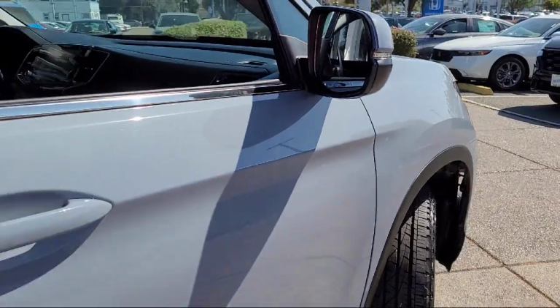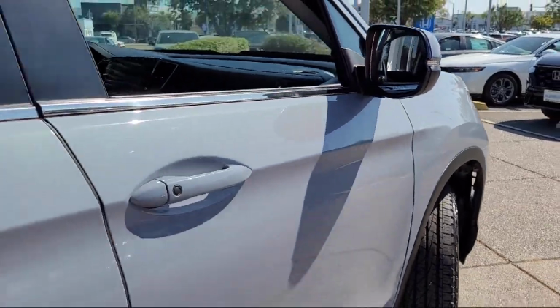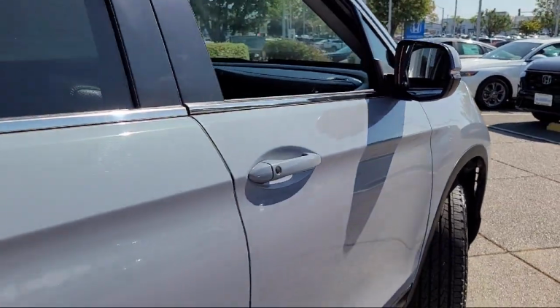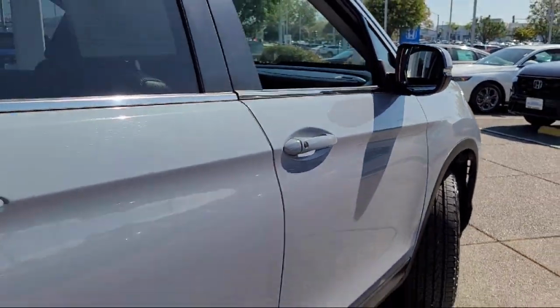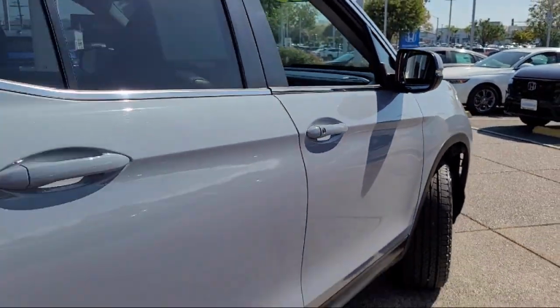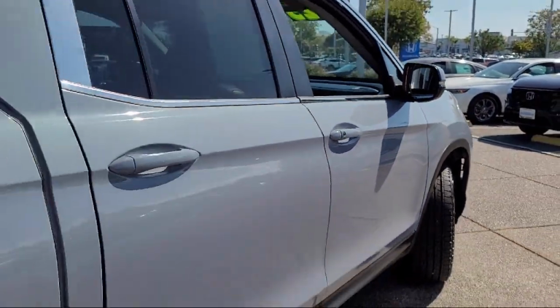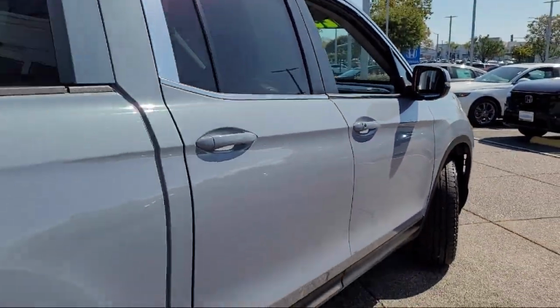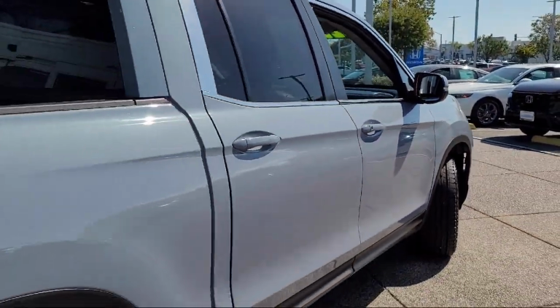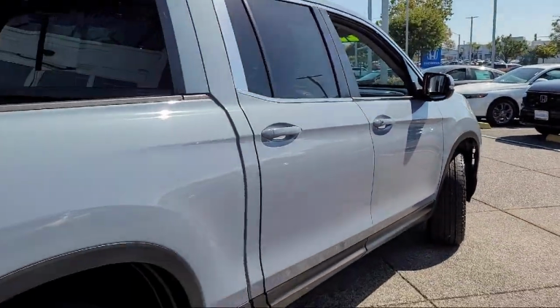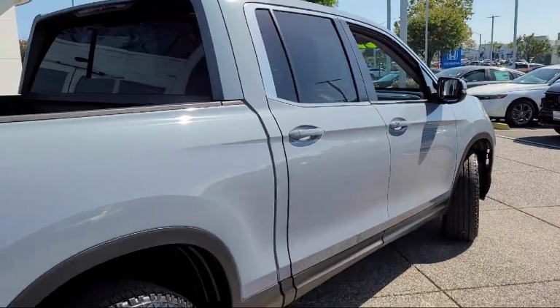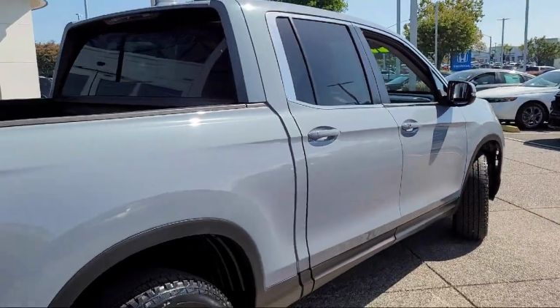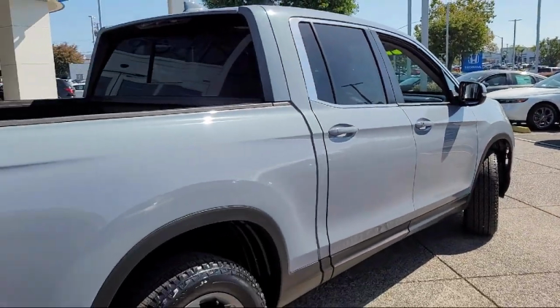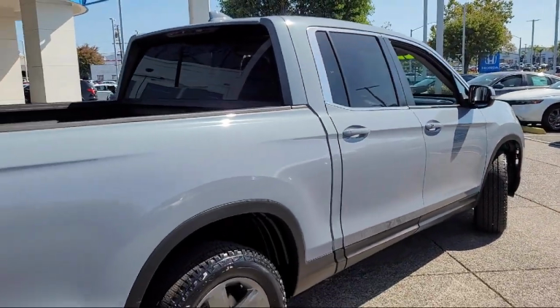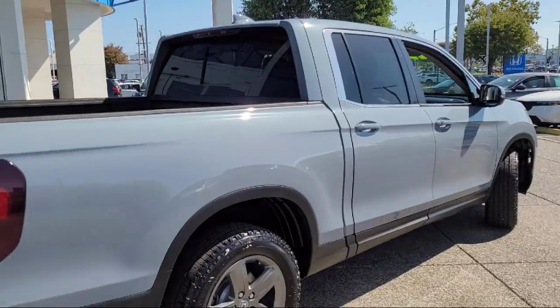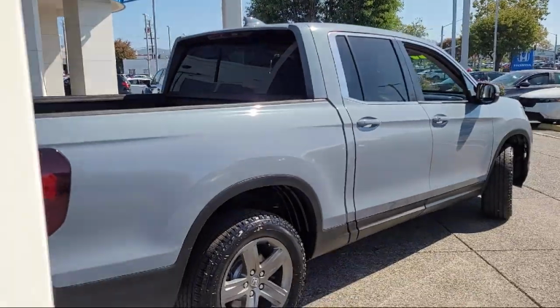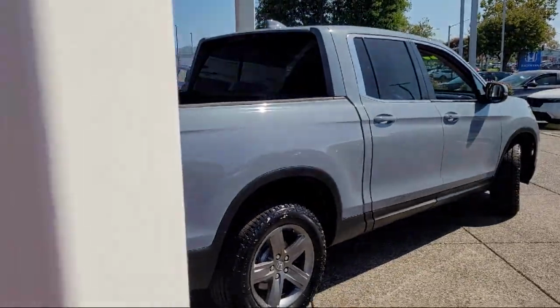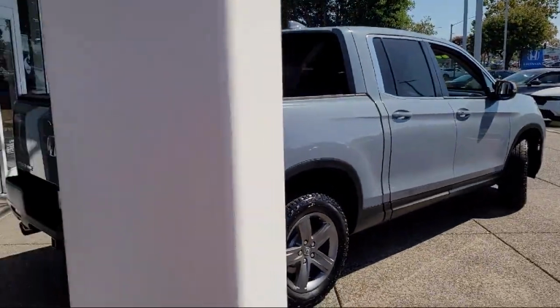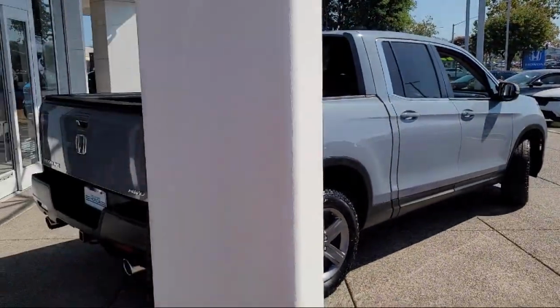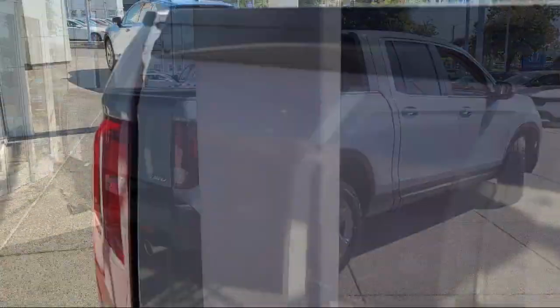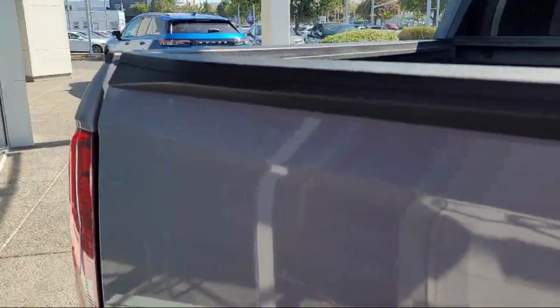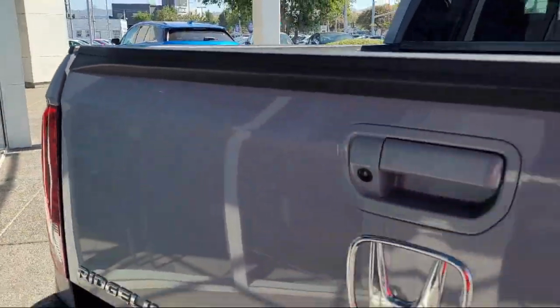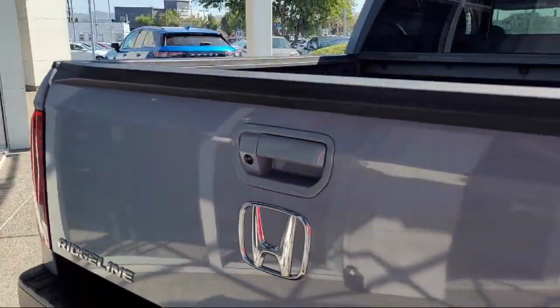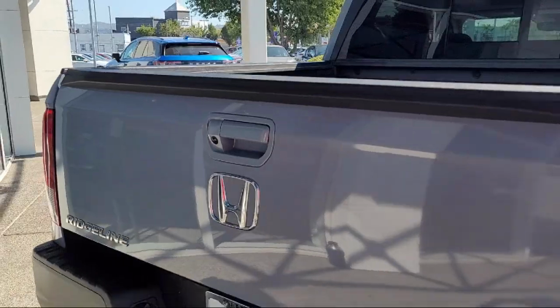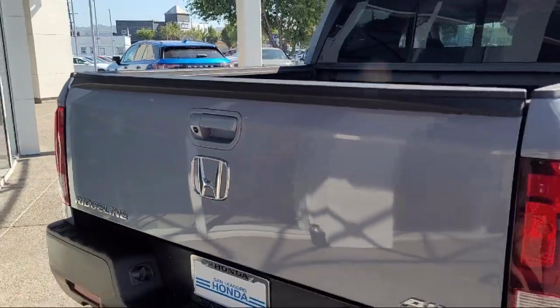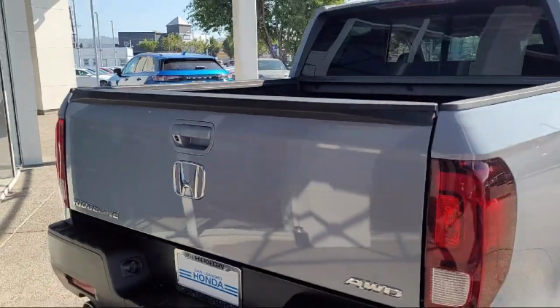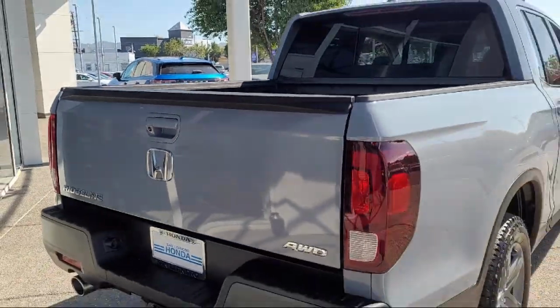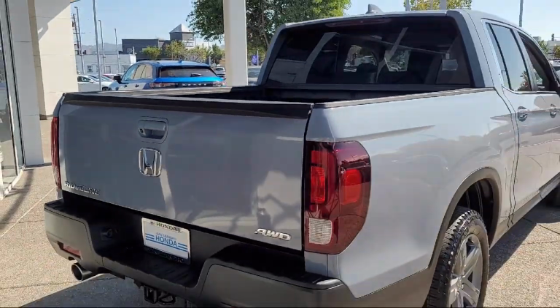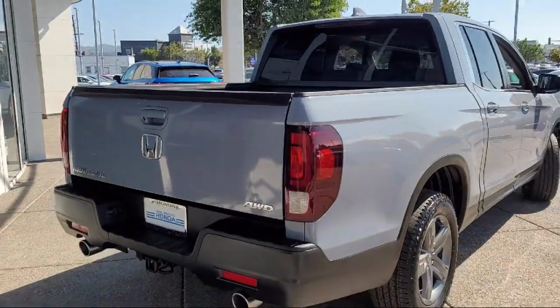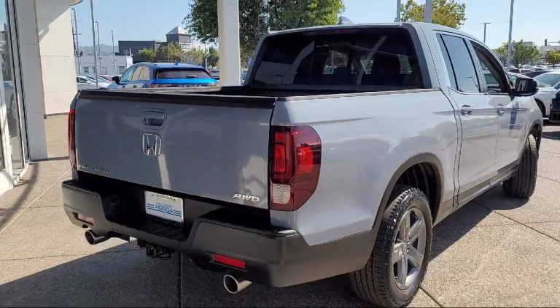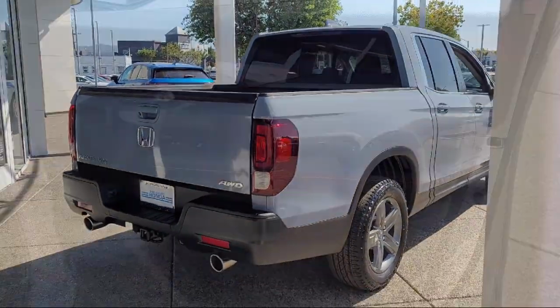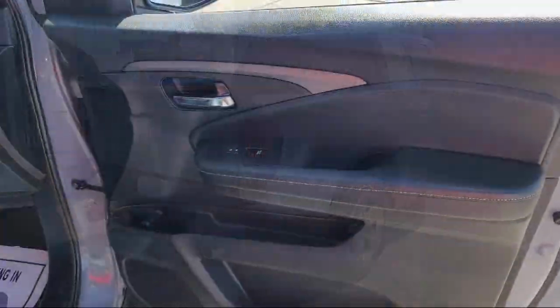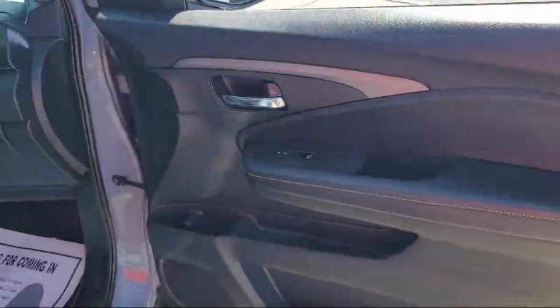It also features LED headlights, privacy glass, lane departure warning, leather steering wheel with auto tilt away, seat memory, and has less than 5,000 miles on the odometer.